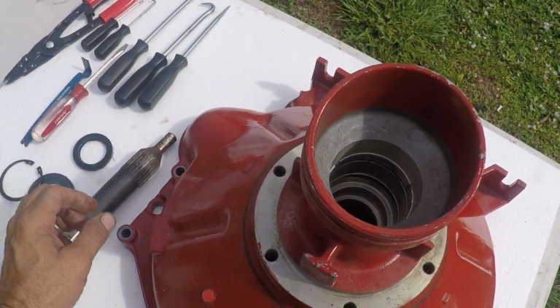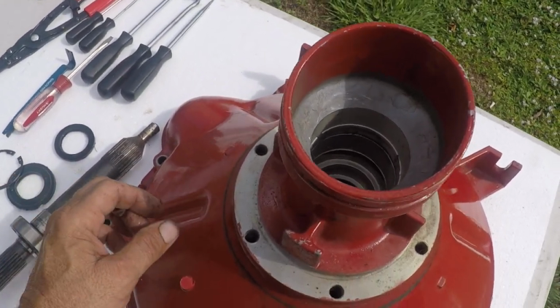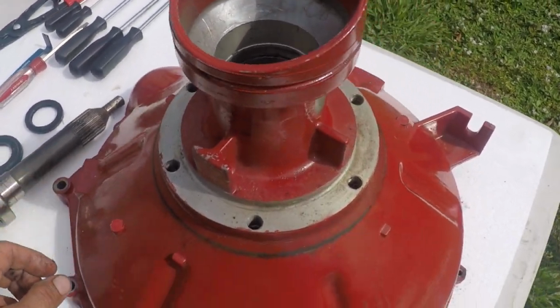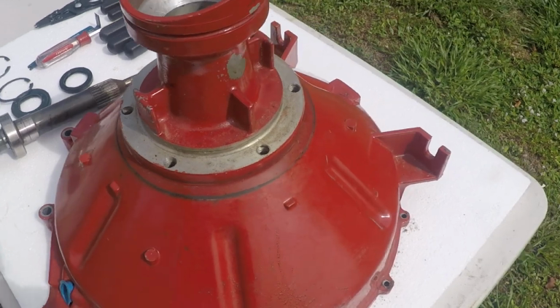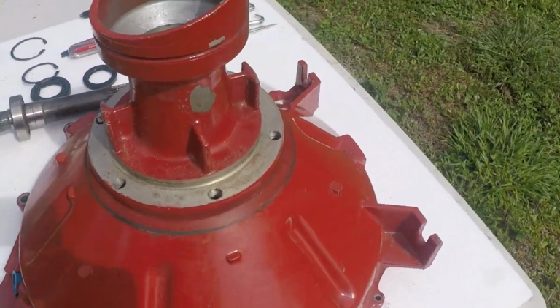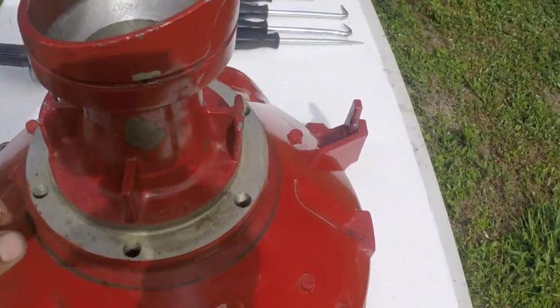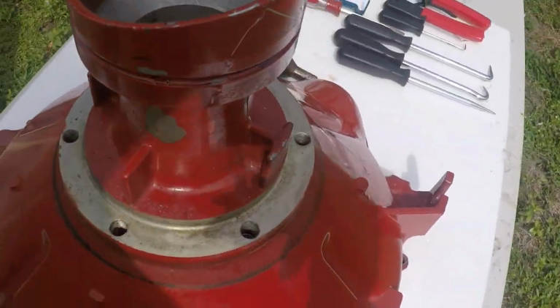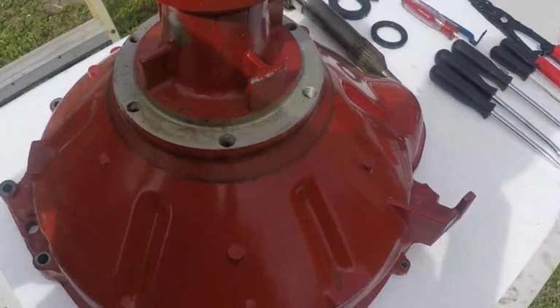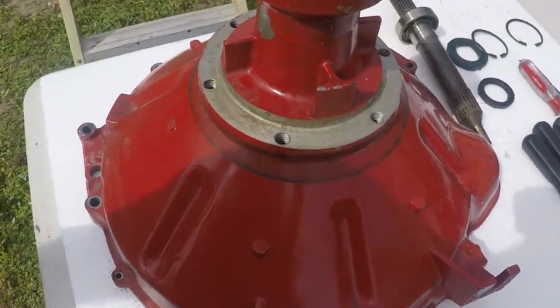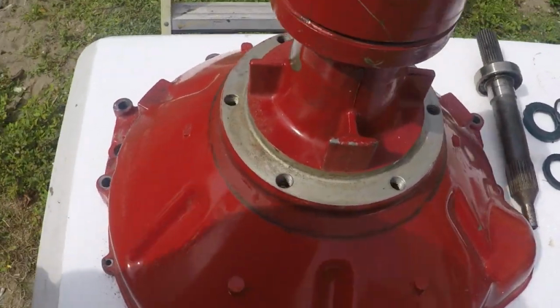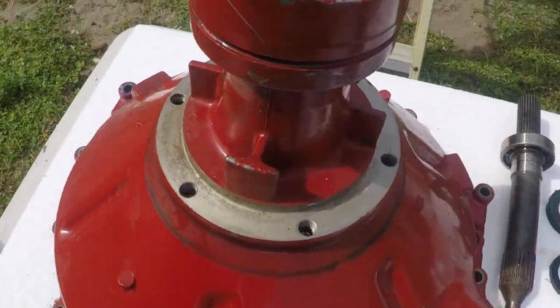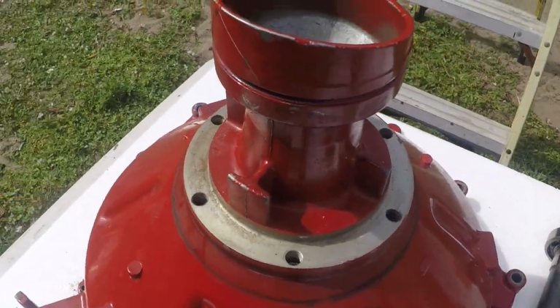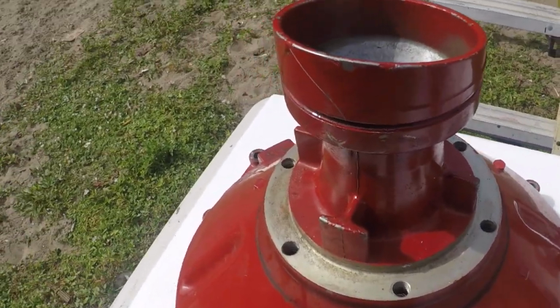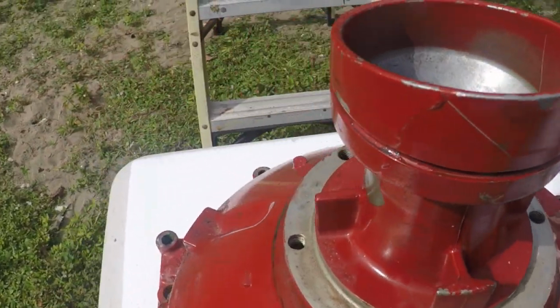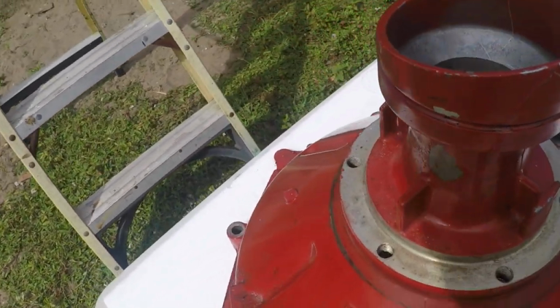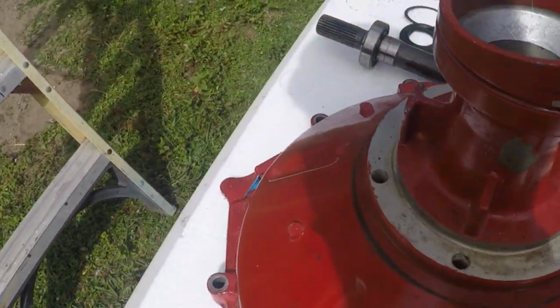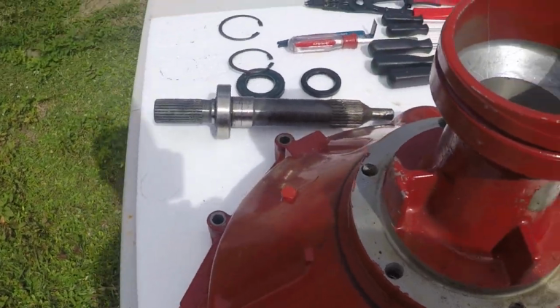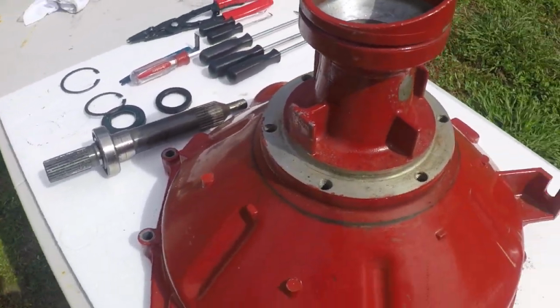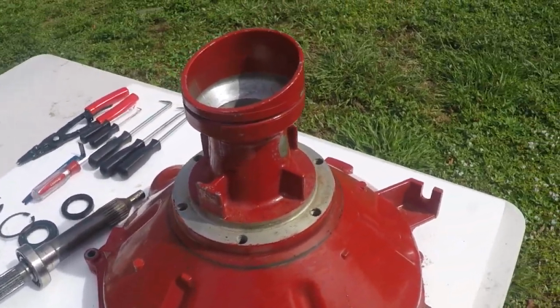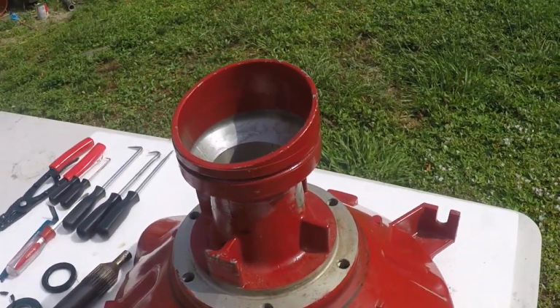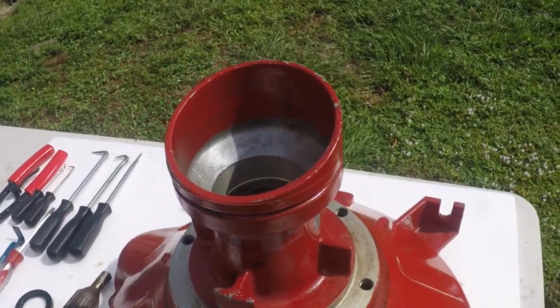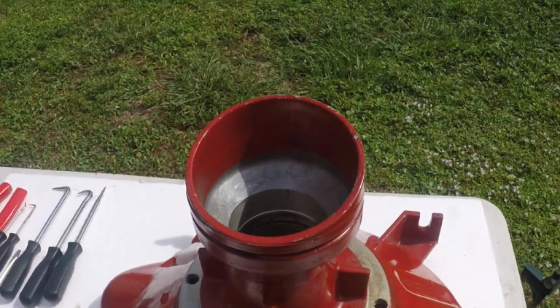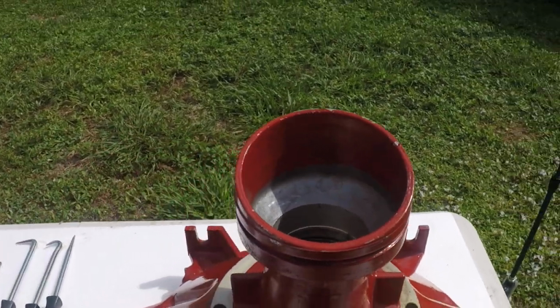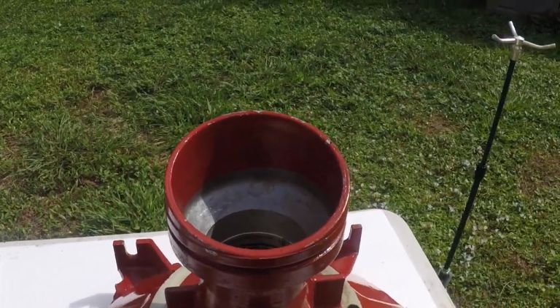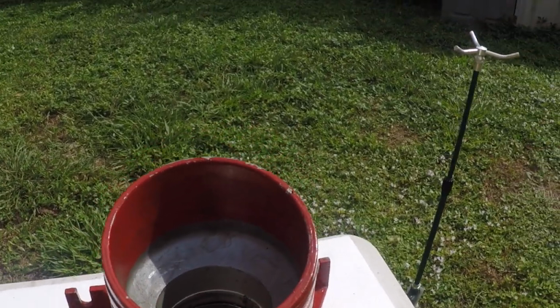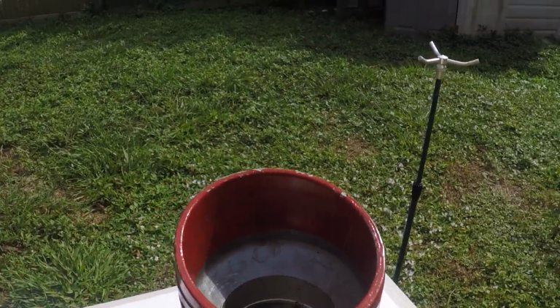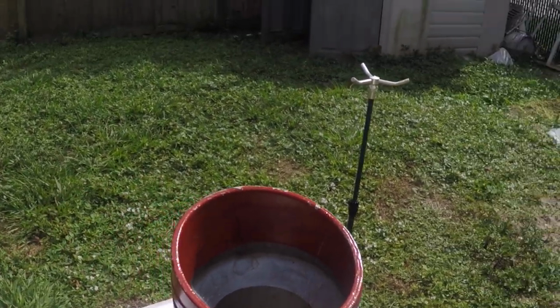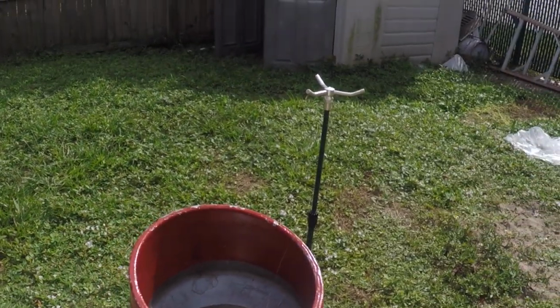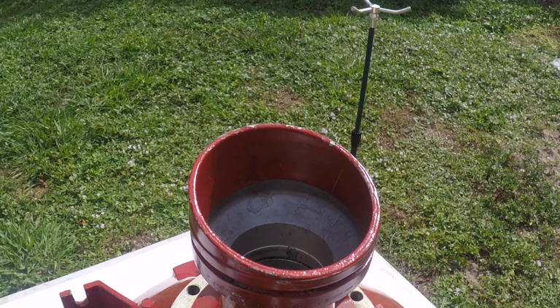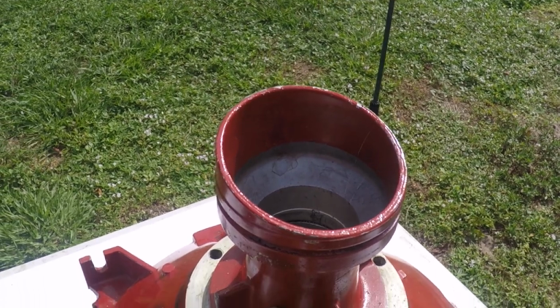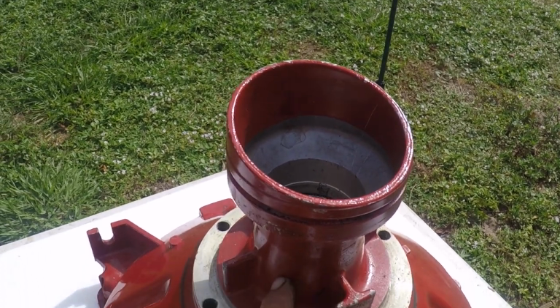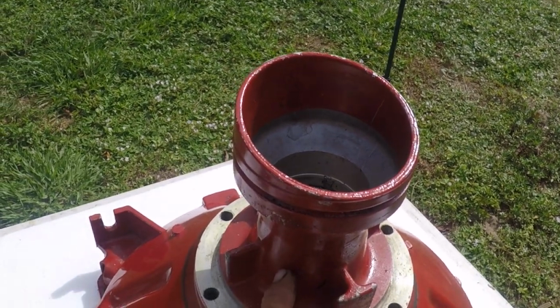There are no grease fittings on a 290 — on a 290 bell housing, this is the 14-inch bell housing, there is no fitting whatsoever, no zerk fitting for grease.